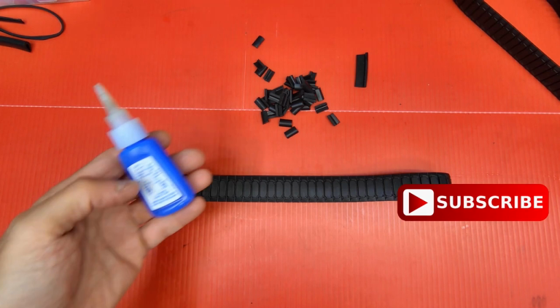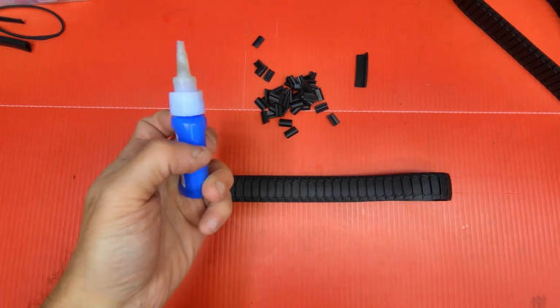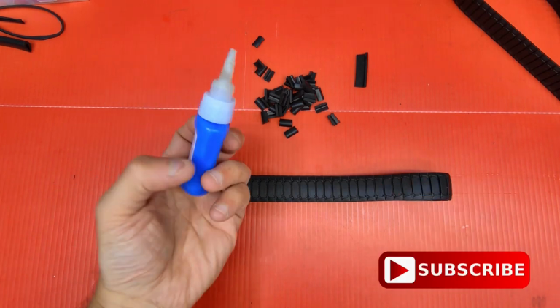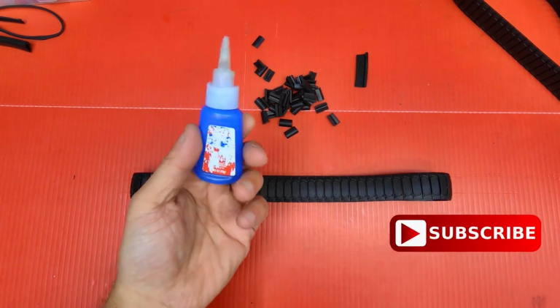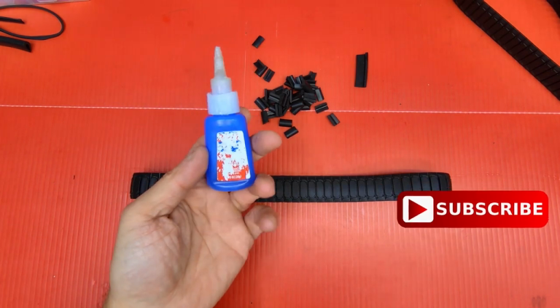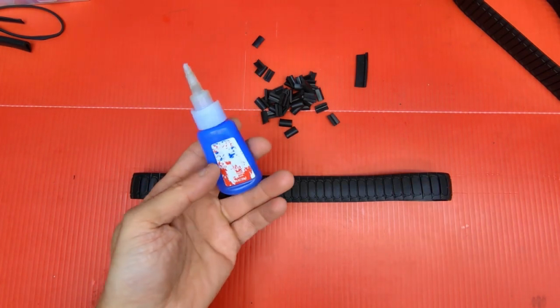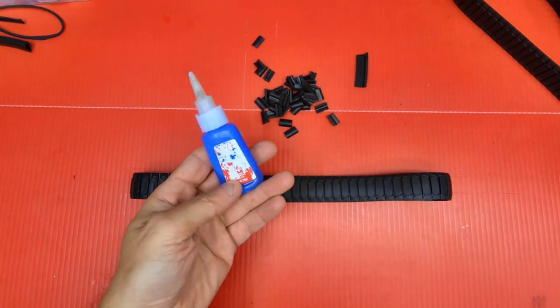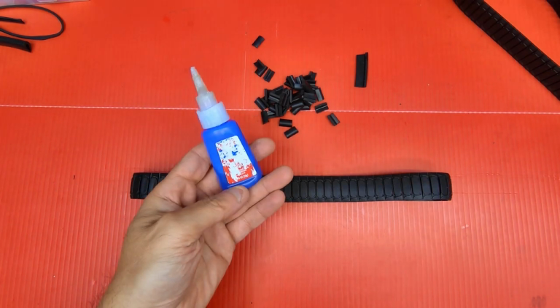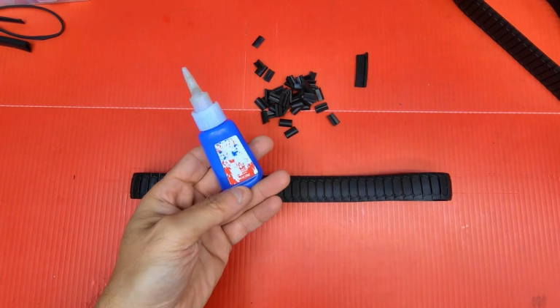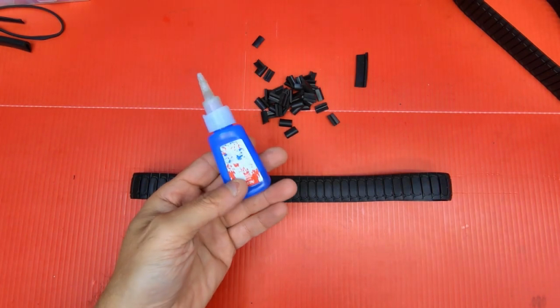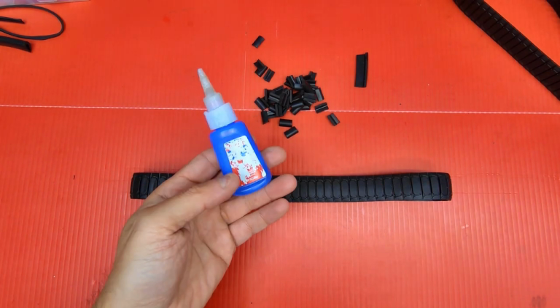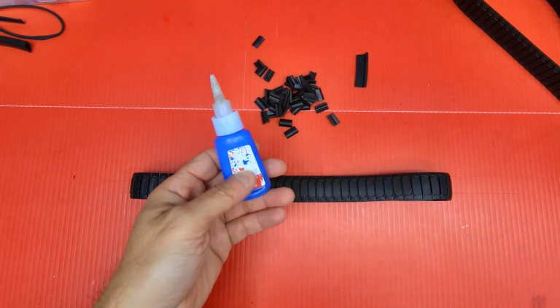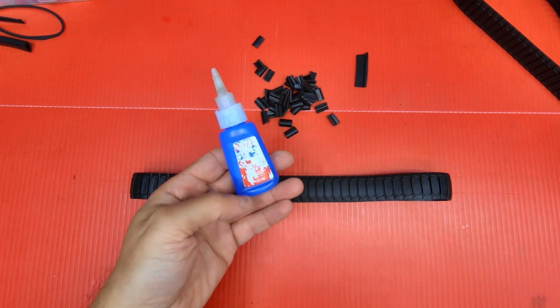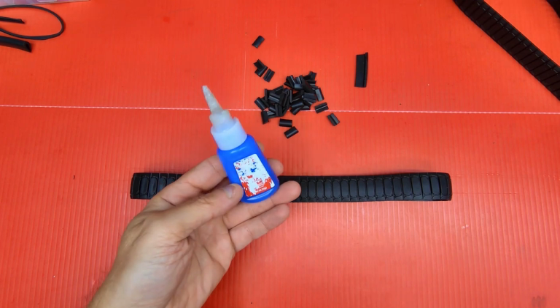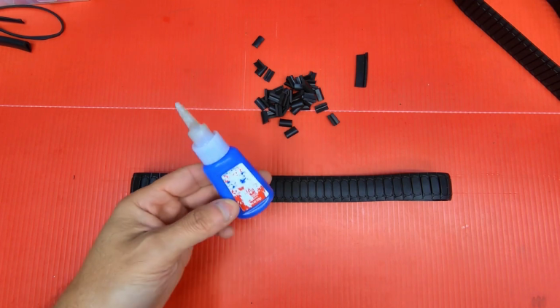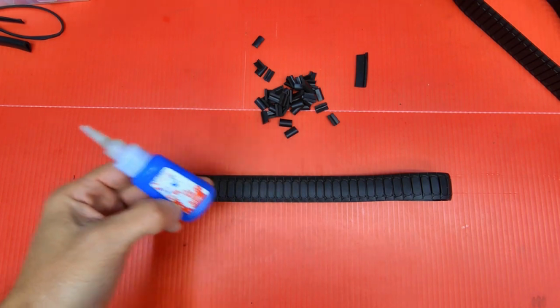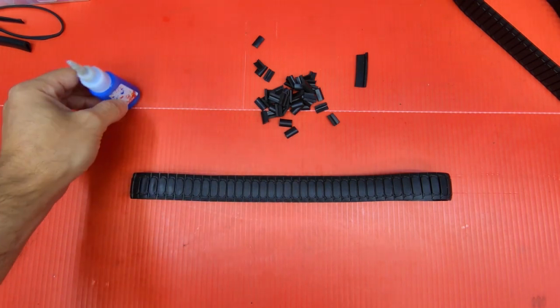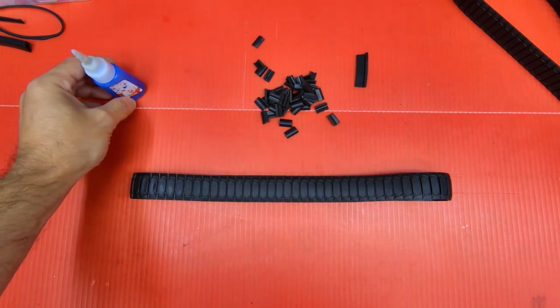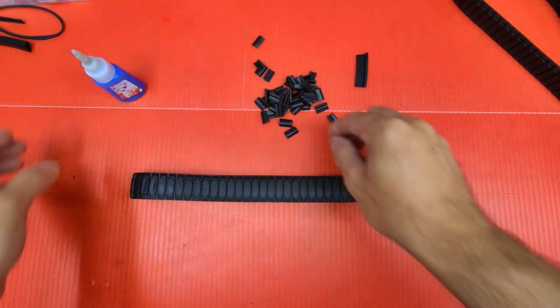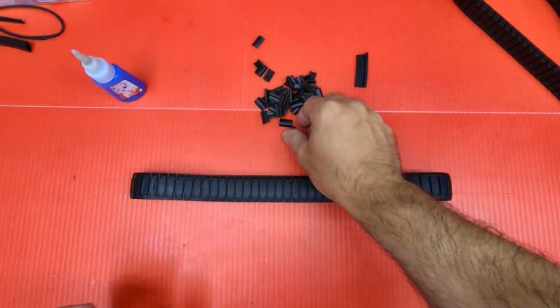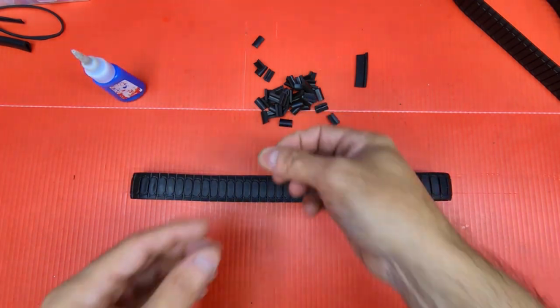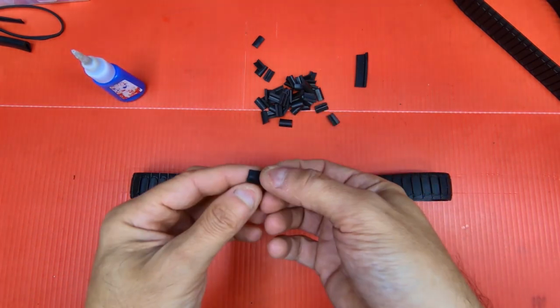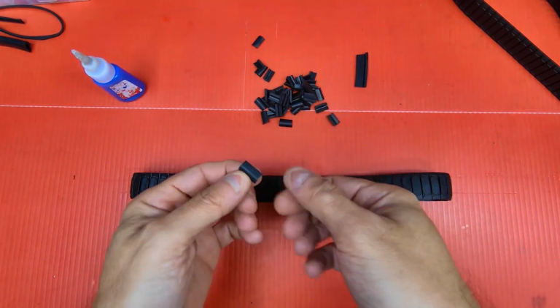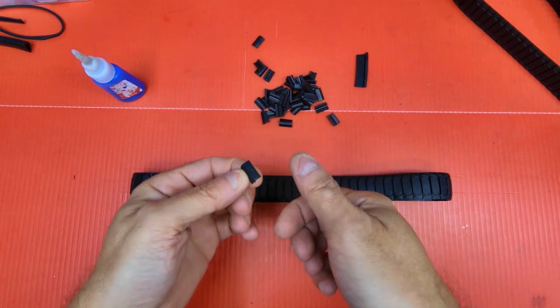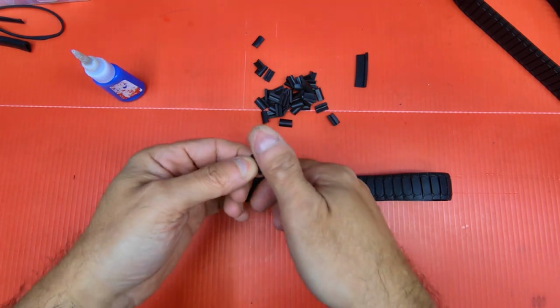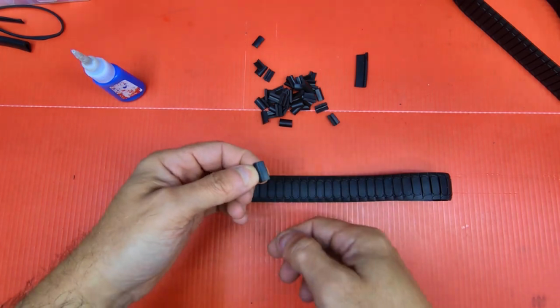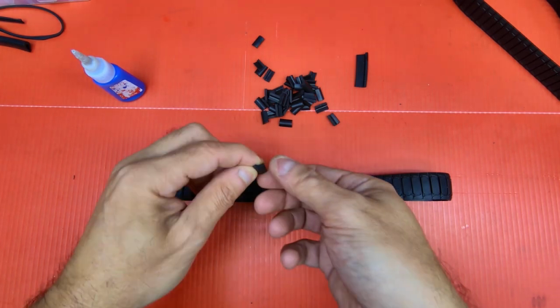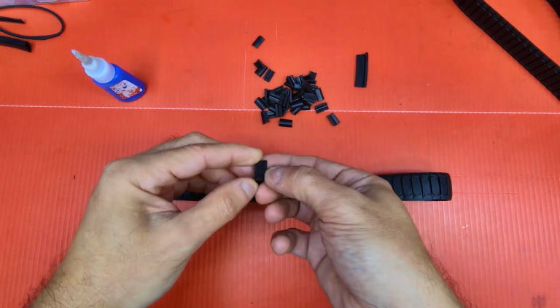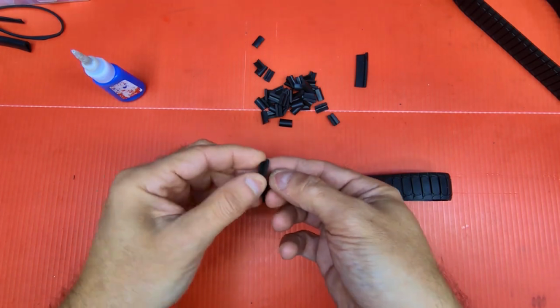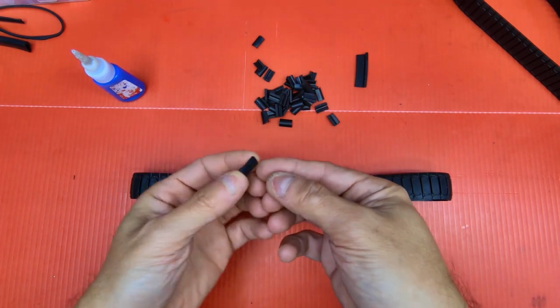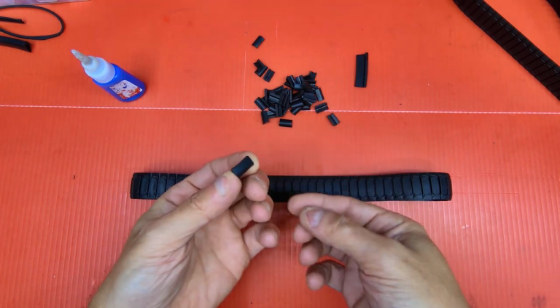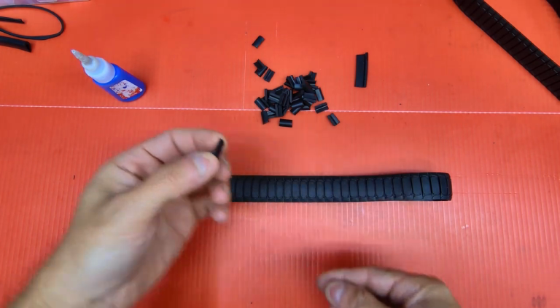I got the CA glue. This is Loctite — I think it's professional. The label's off. I always use this stuff, it's real good. Also, I forgot to mention: you got to get alcohol and degrease the backs where you want to glue on the tread lugs.